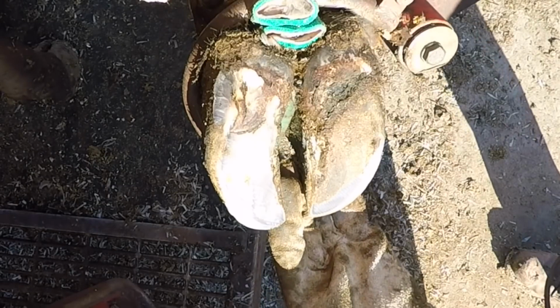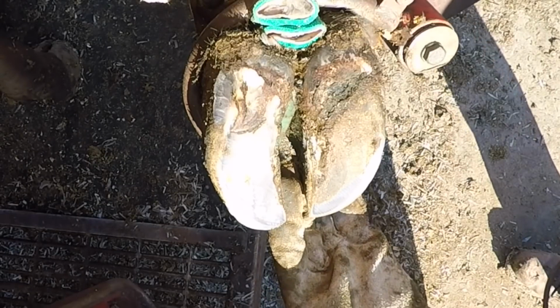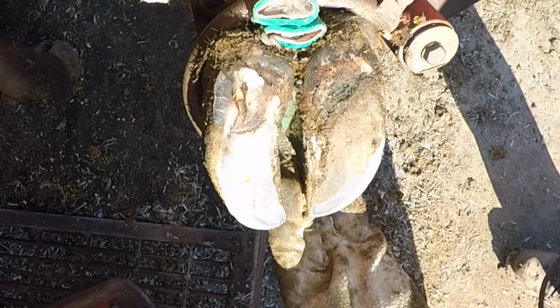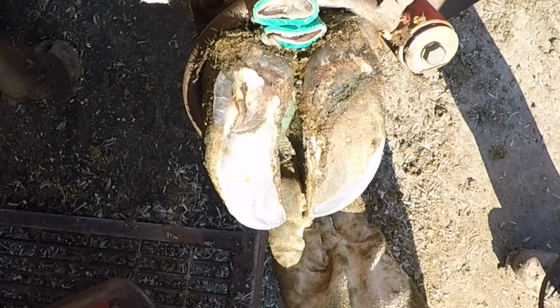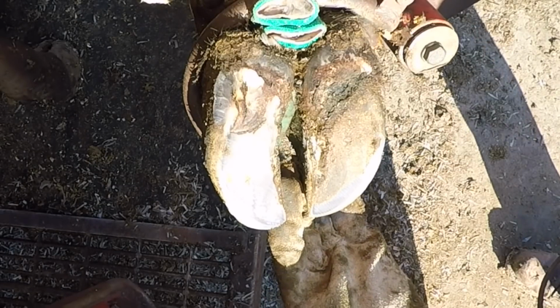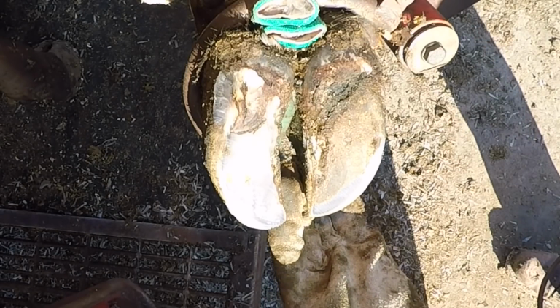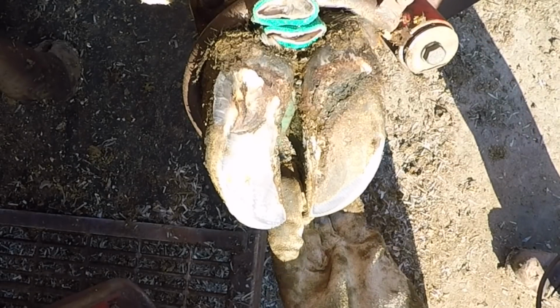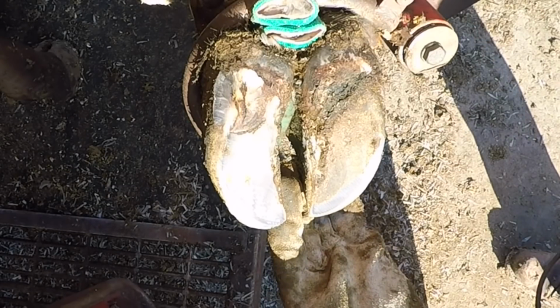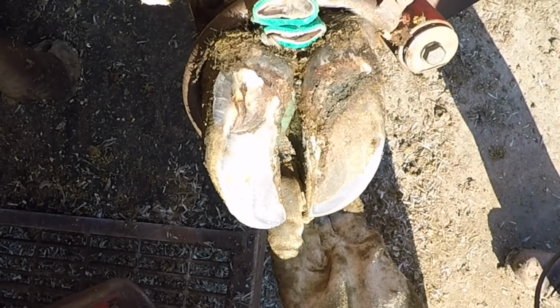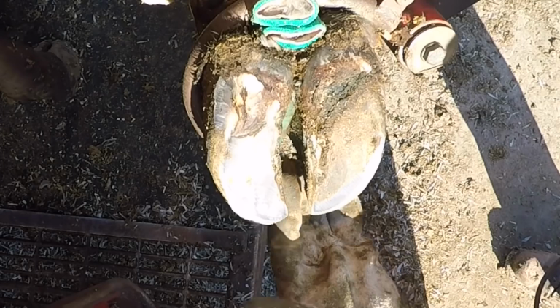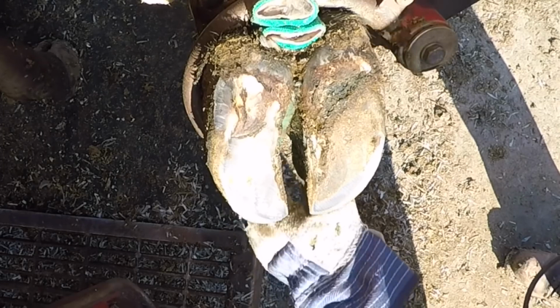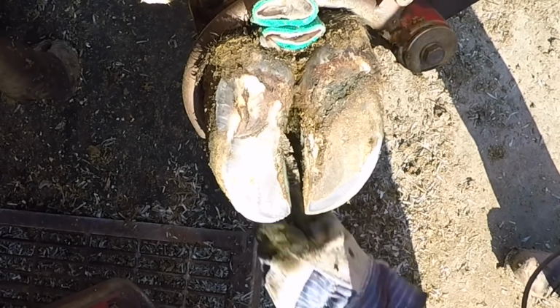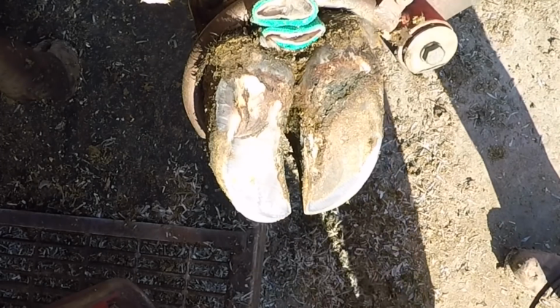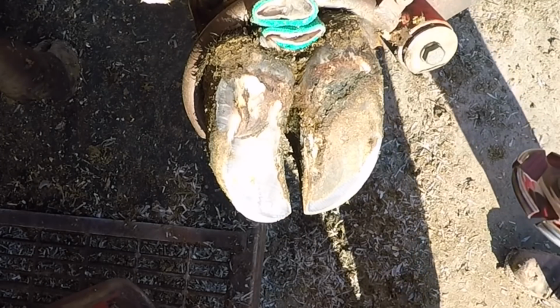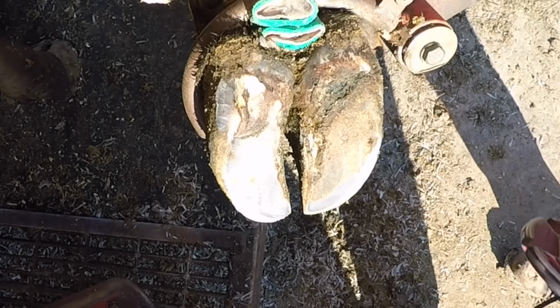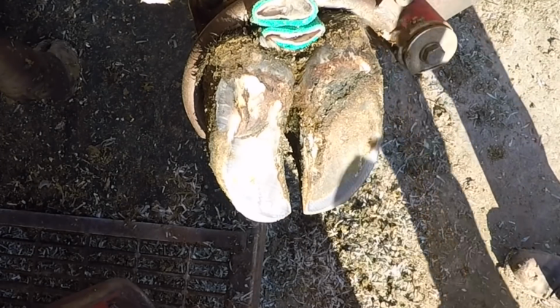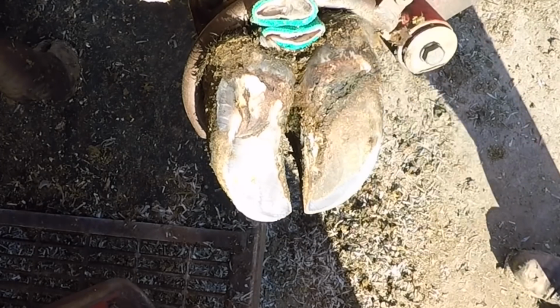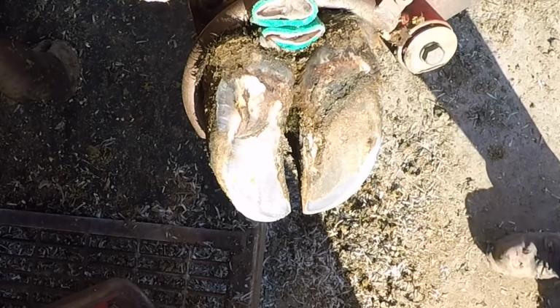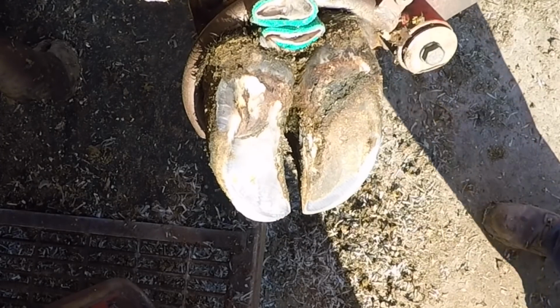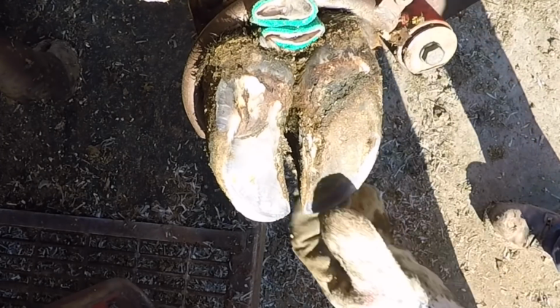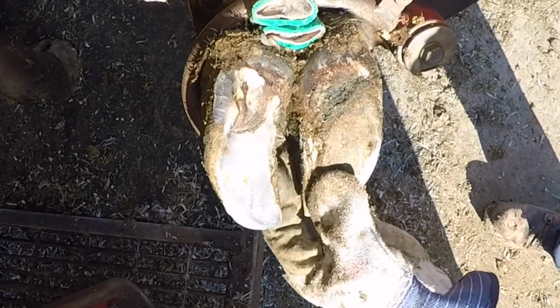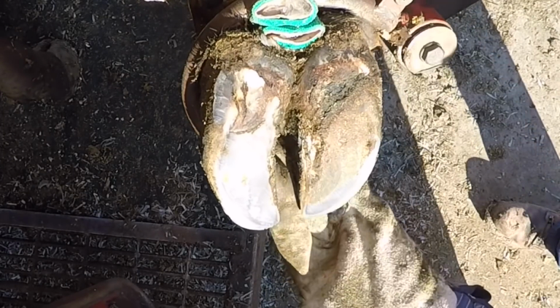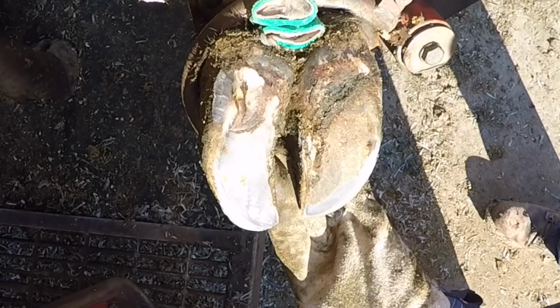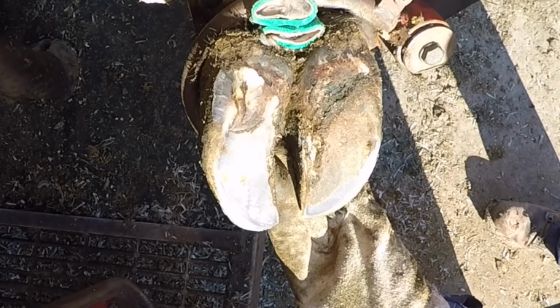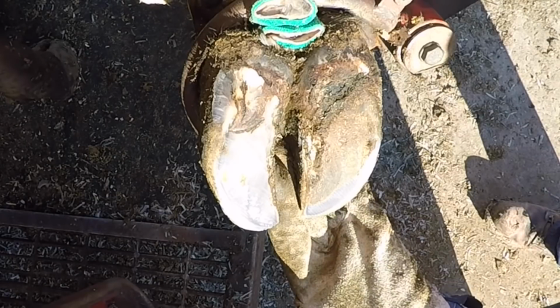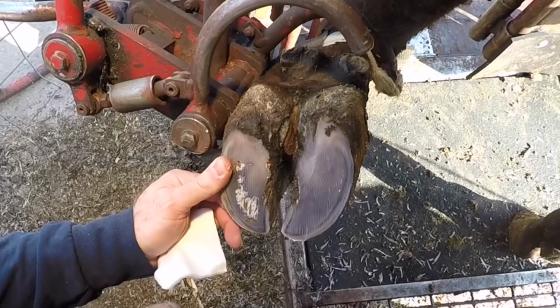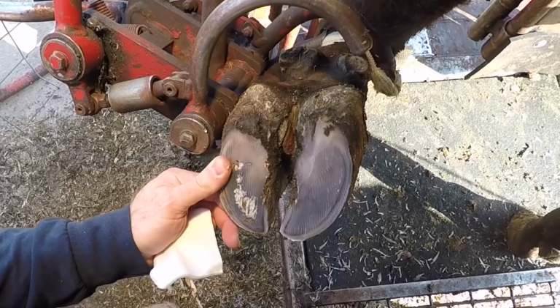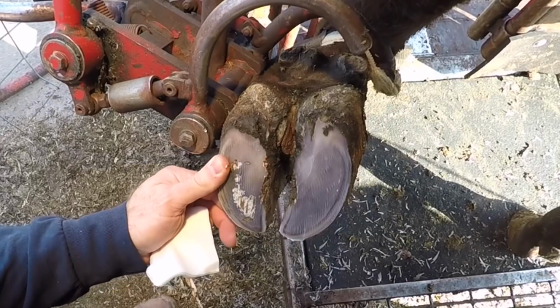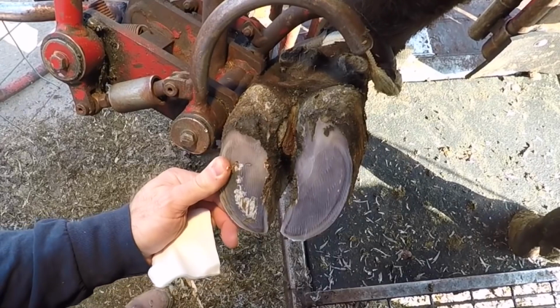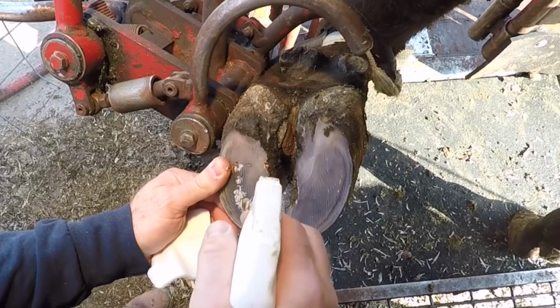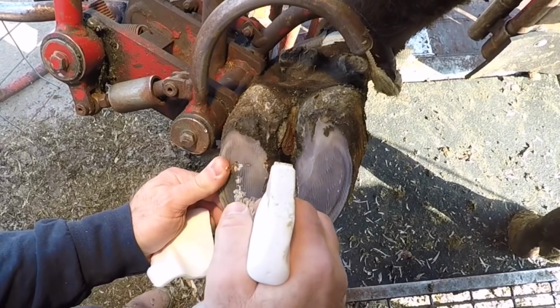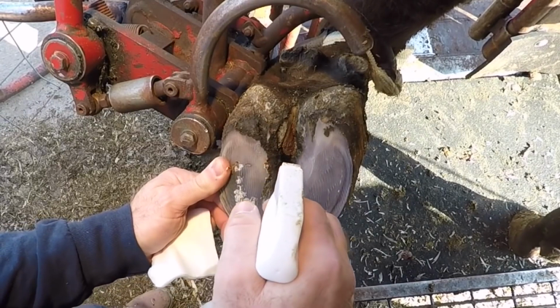And there you have it — another white line resolved. Let's move on to today's second foot.